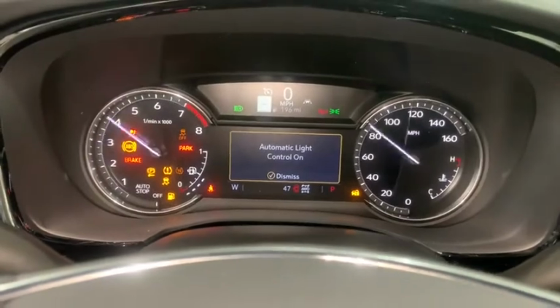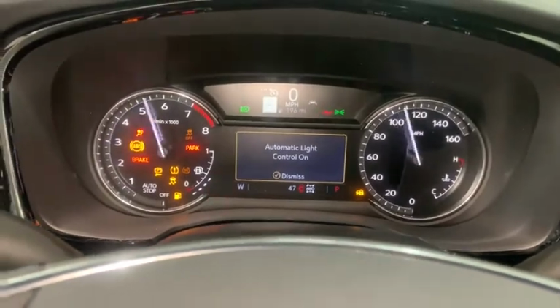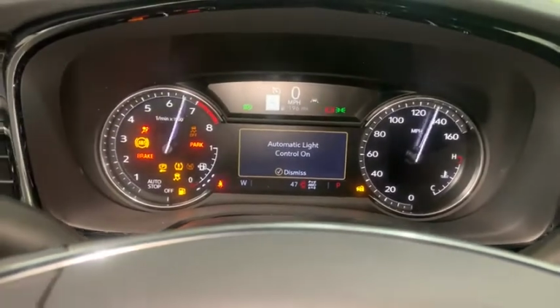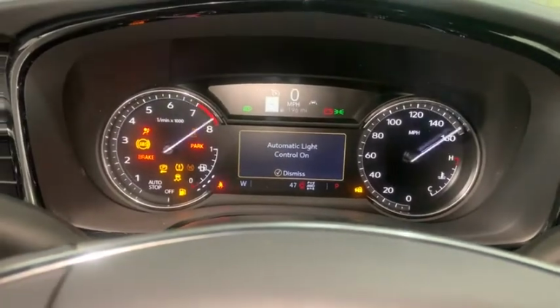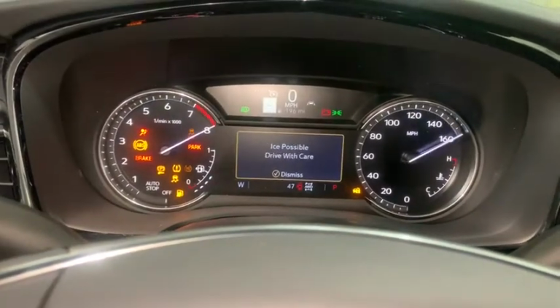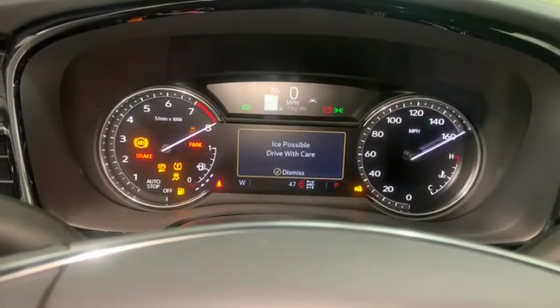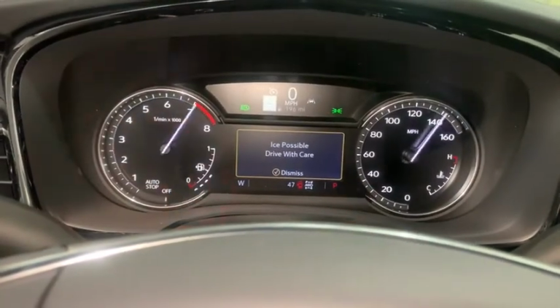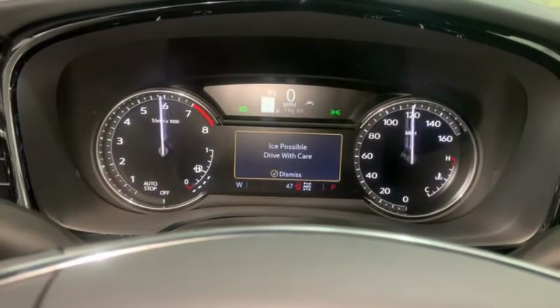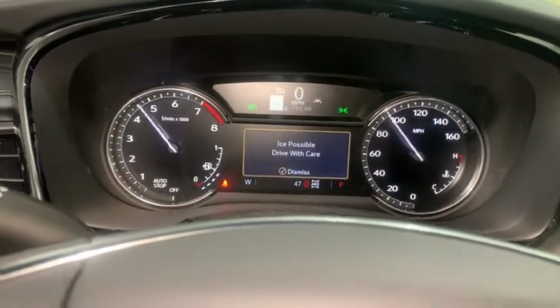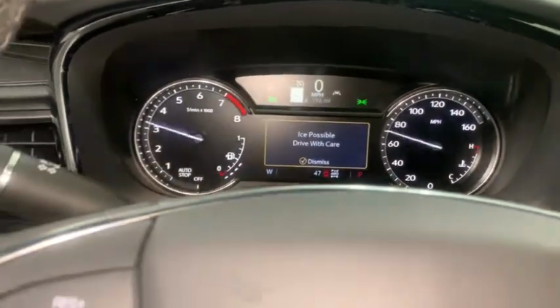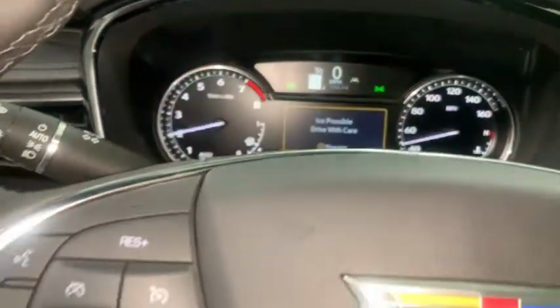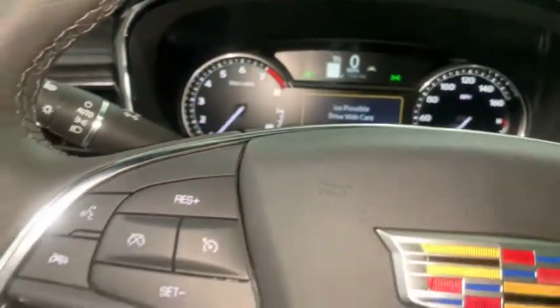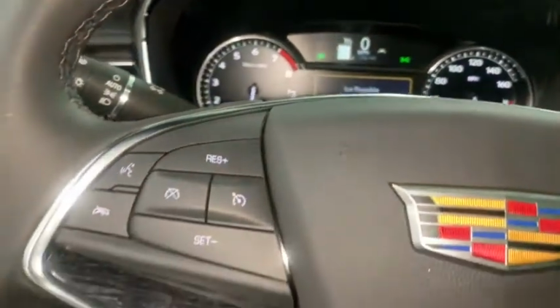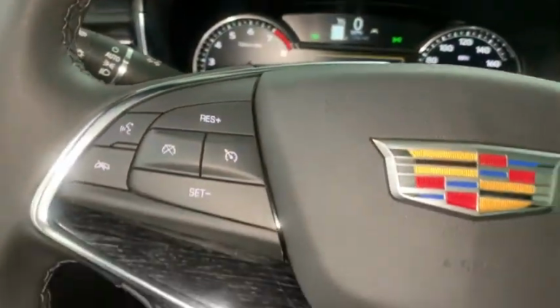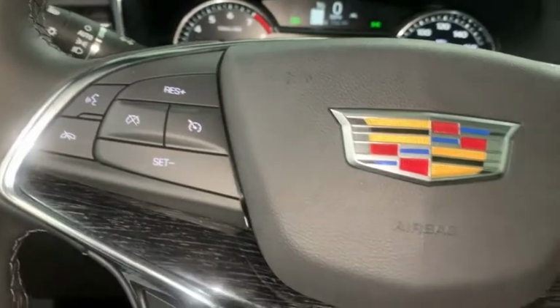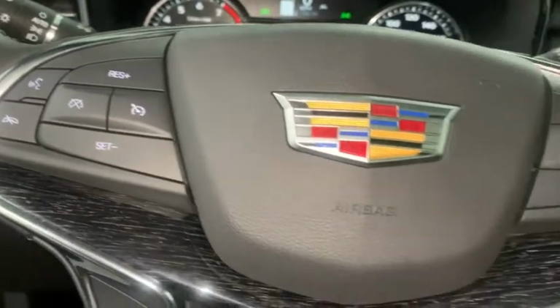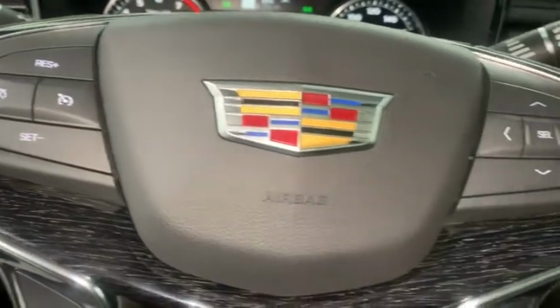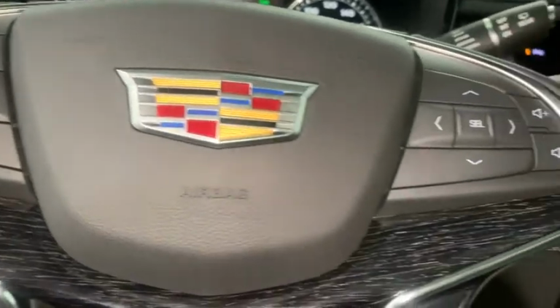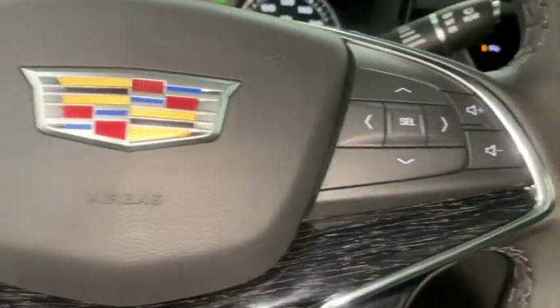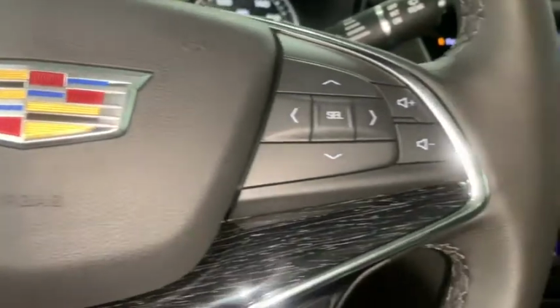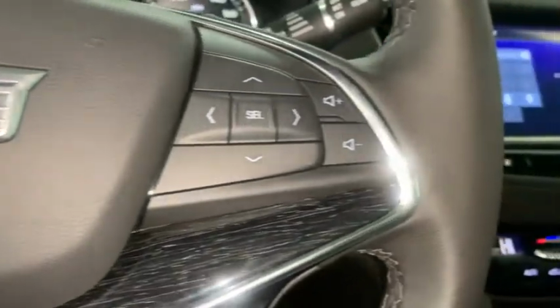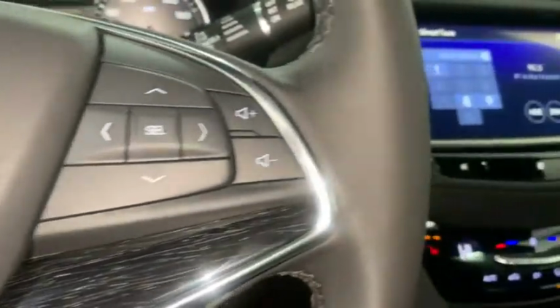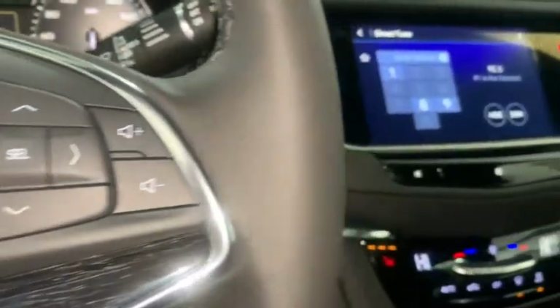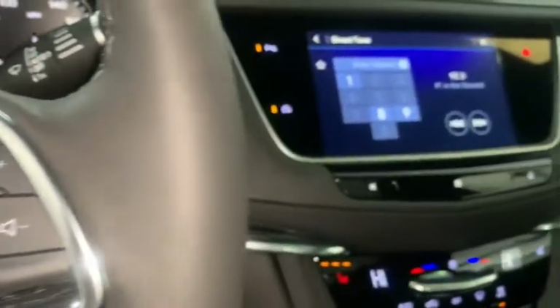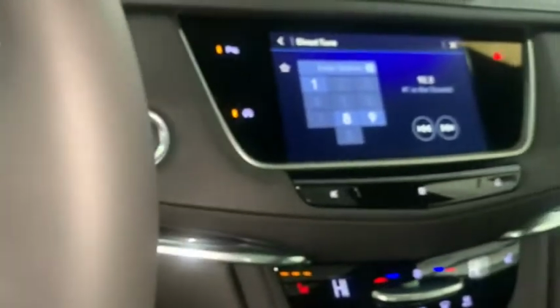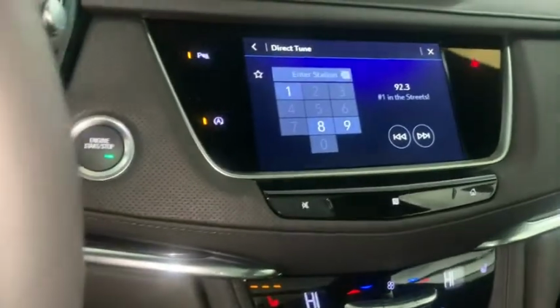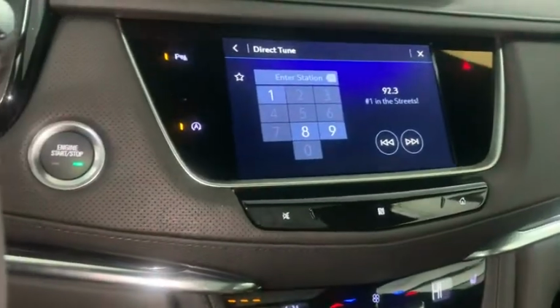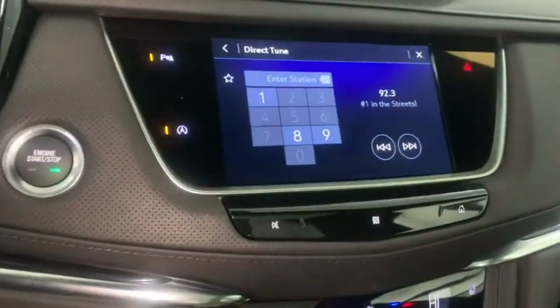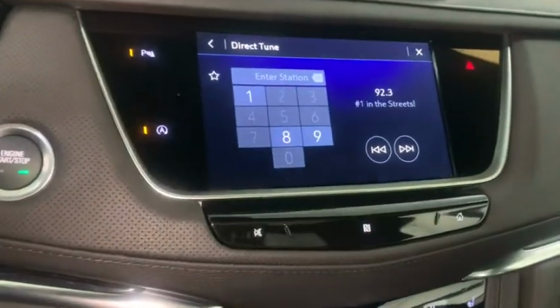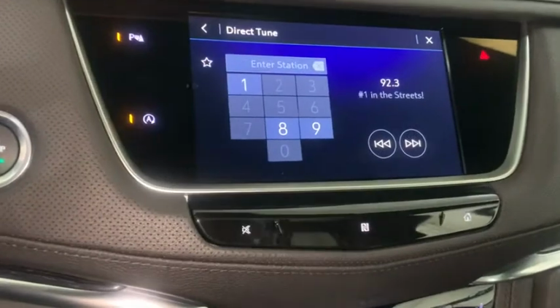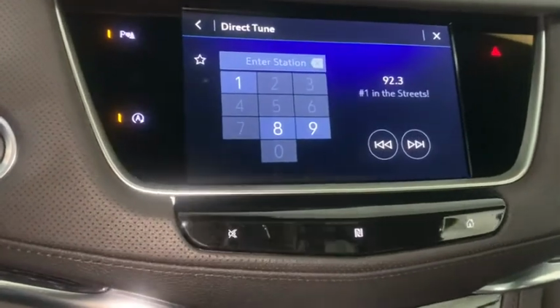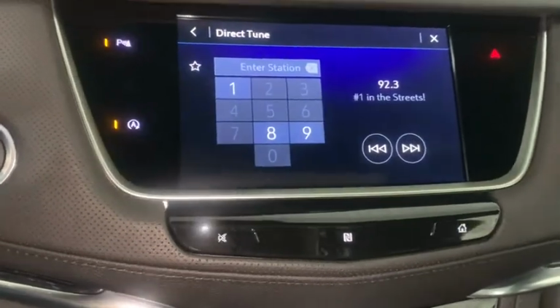Auto dimming rear view mirror, PPO, eight speakers, universal garage door opener, electronic stability control, compass, power windows, heated steering wheel, trip computer, rear window defroster.